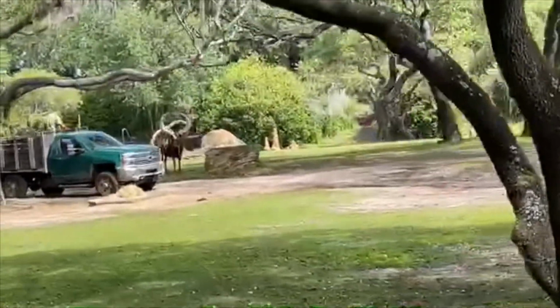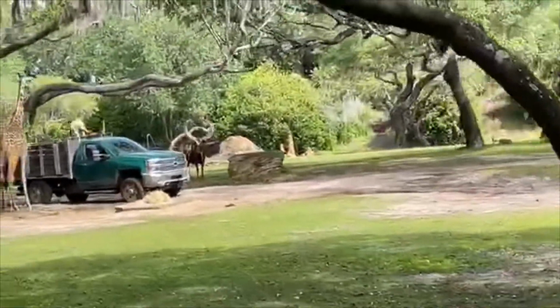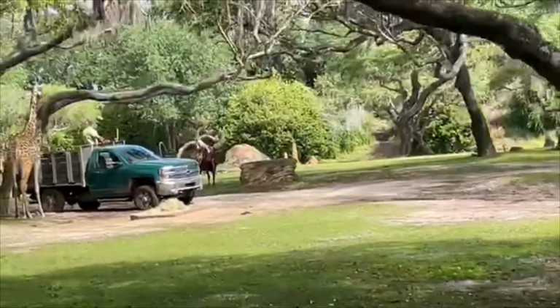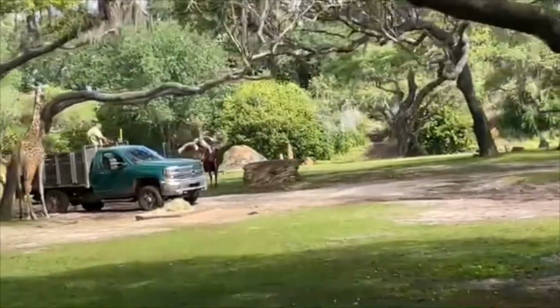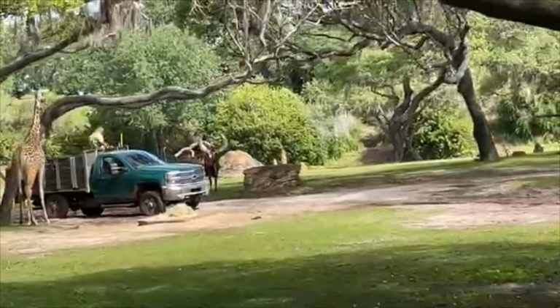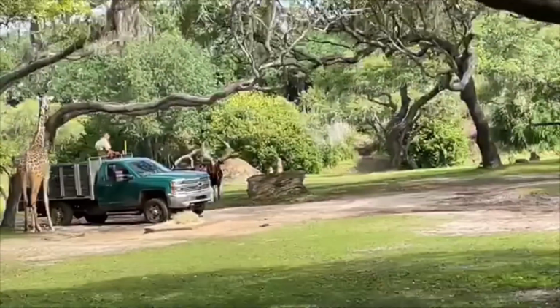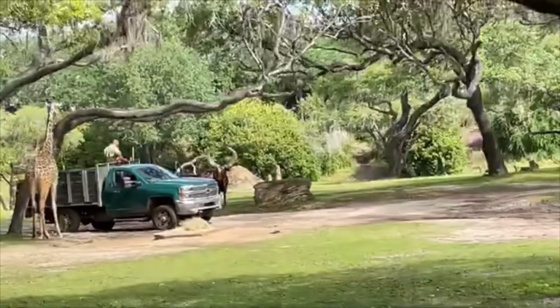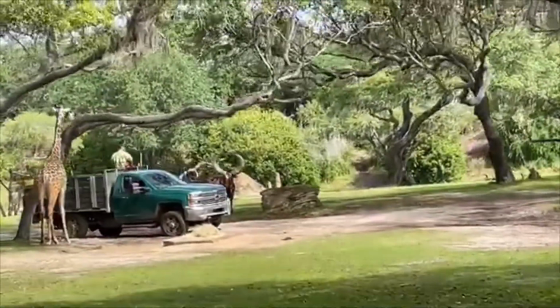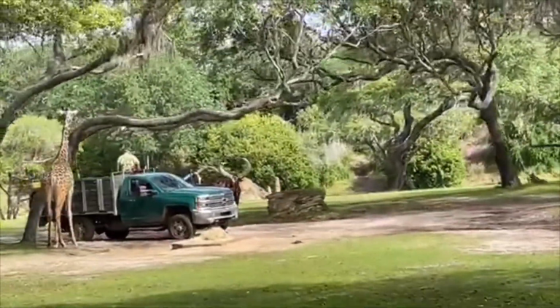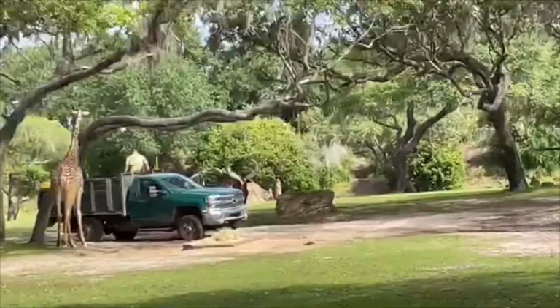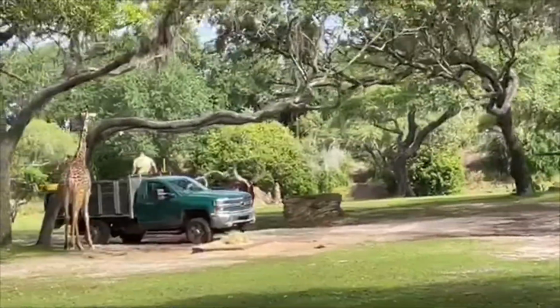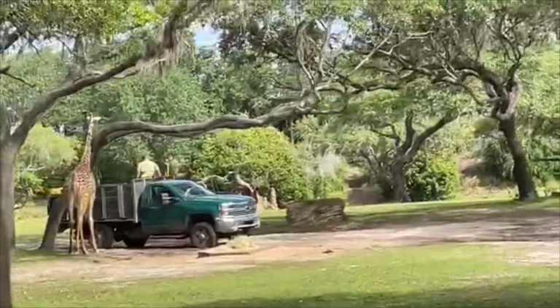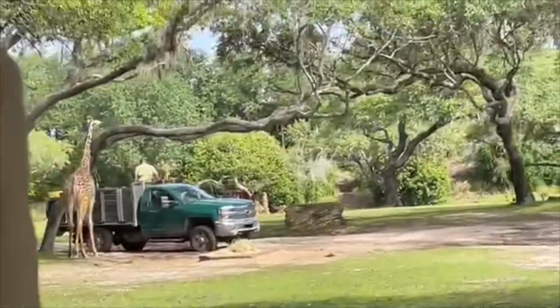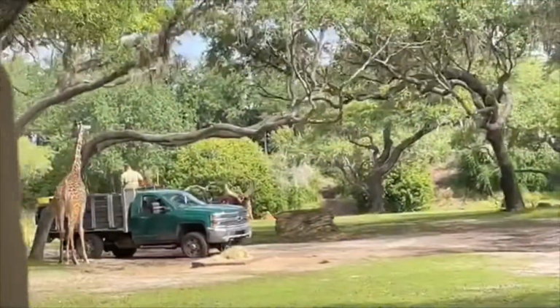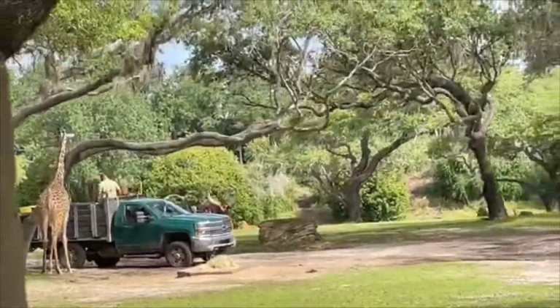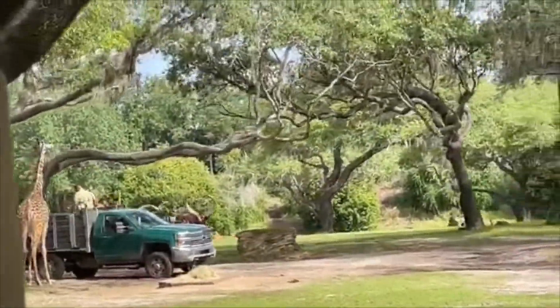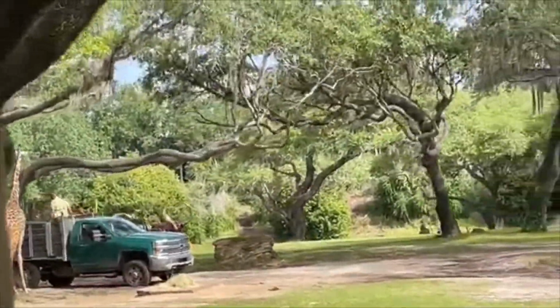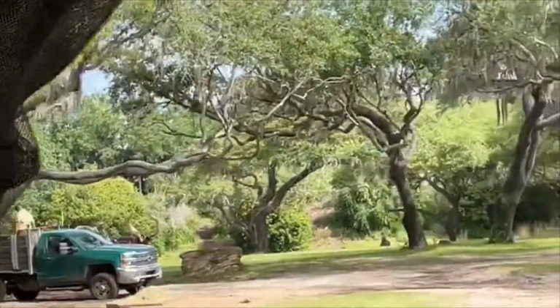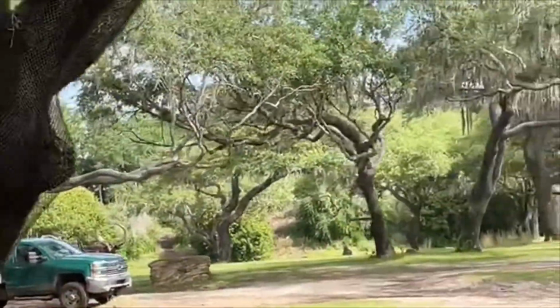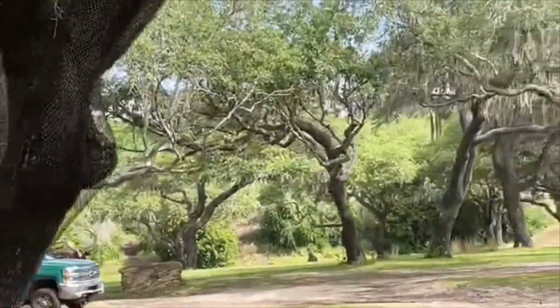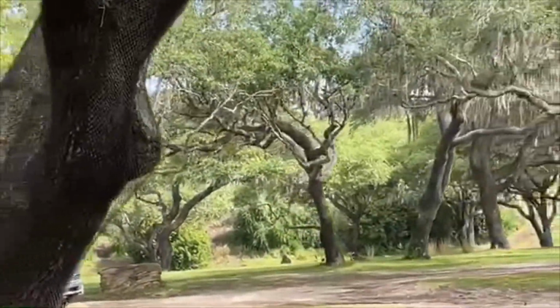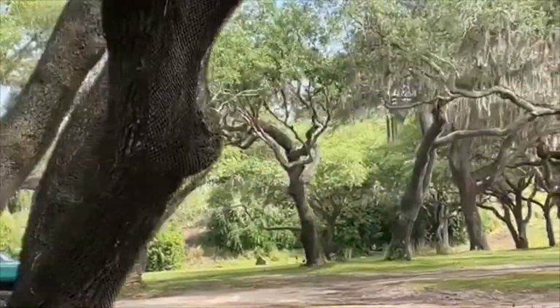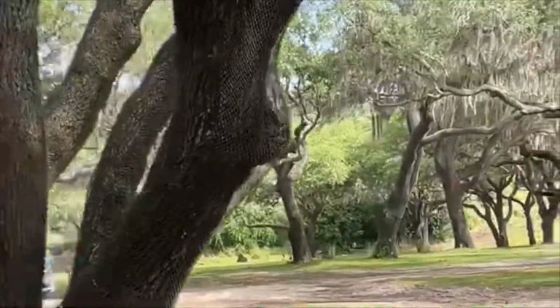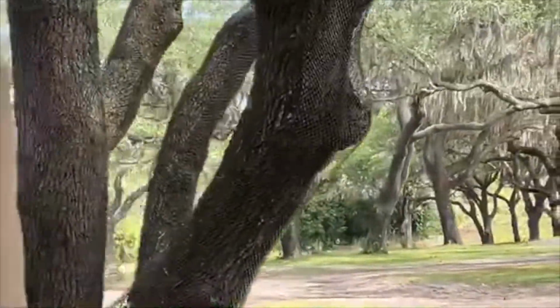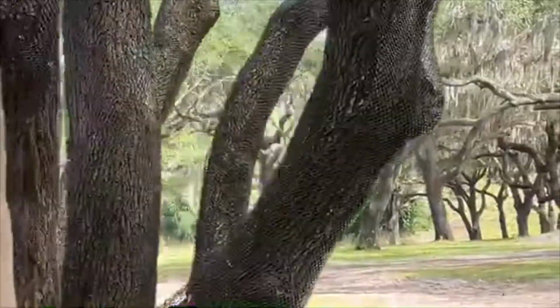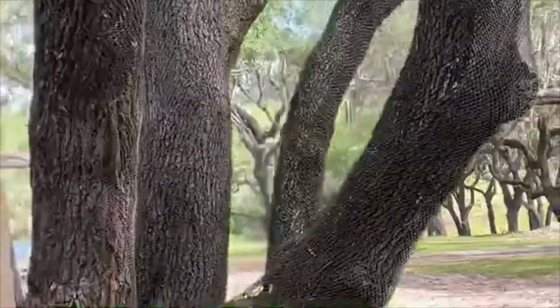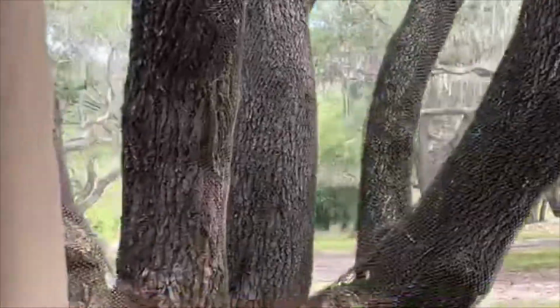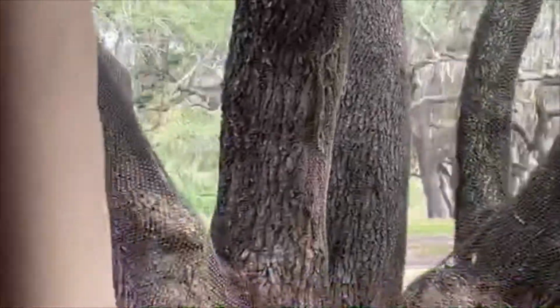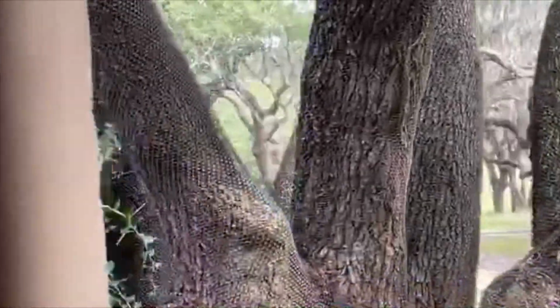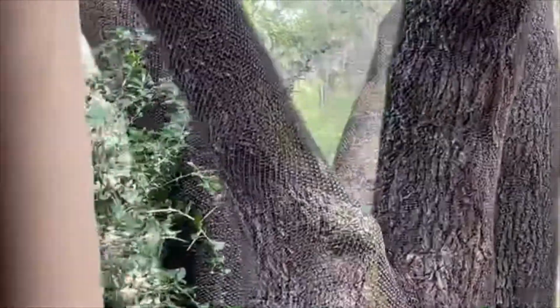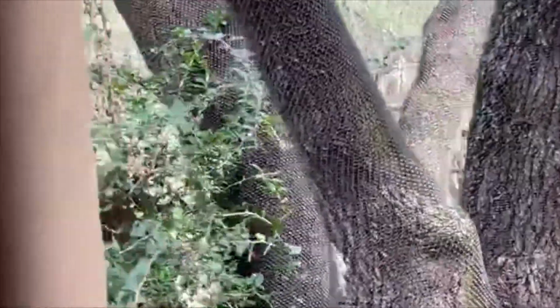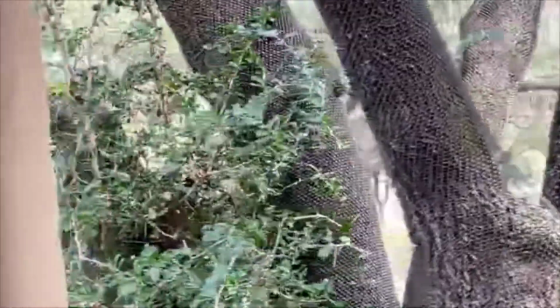Also, one of the highlights is that Ankole cattle — the one with the really big horns. These cattle's horns are four to five feet long, just as tall as you in room one.